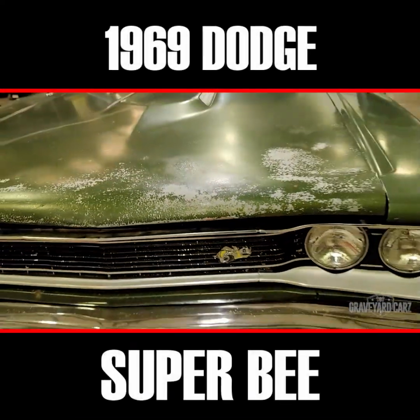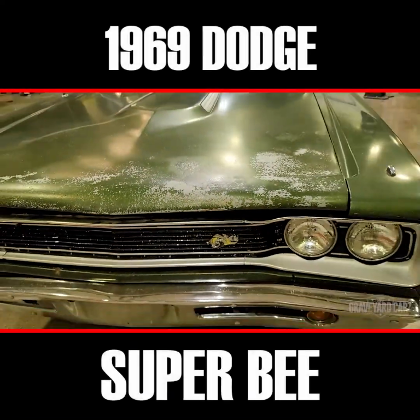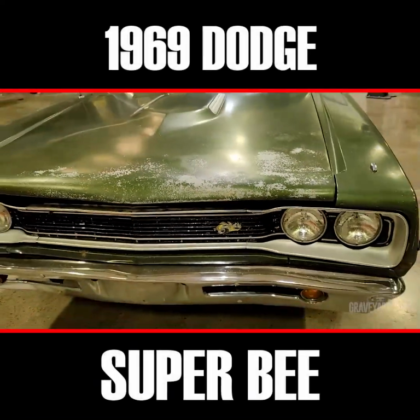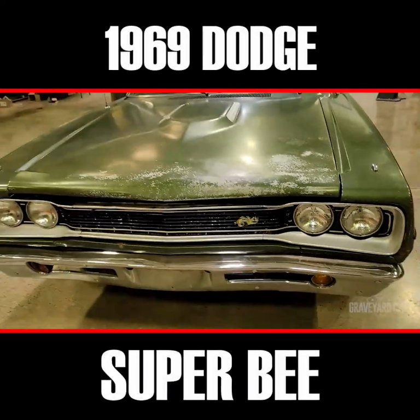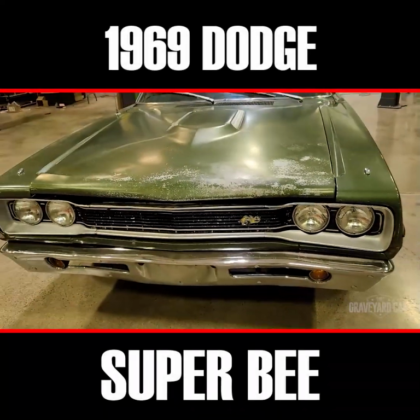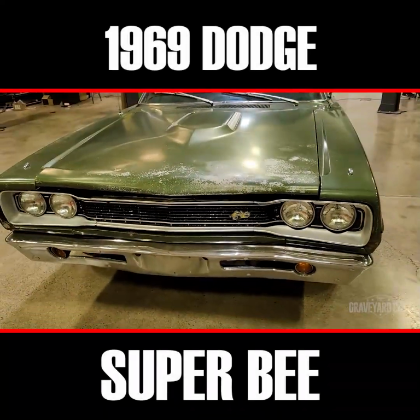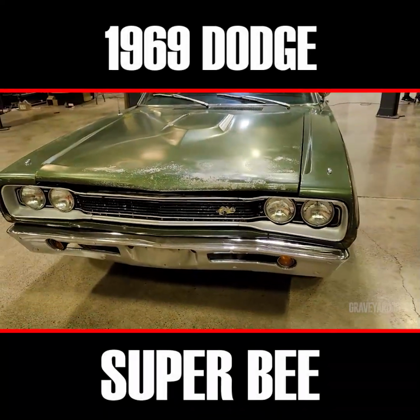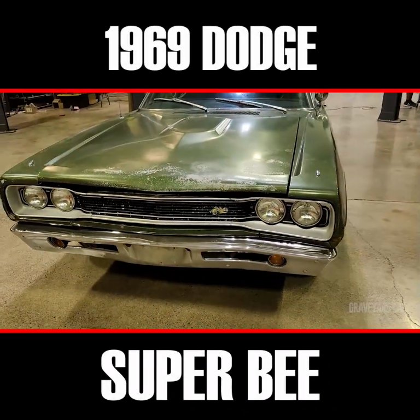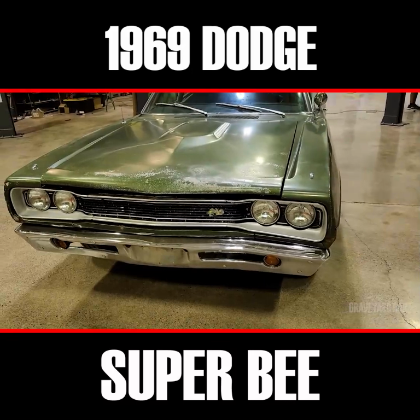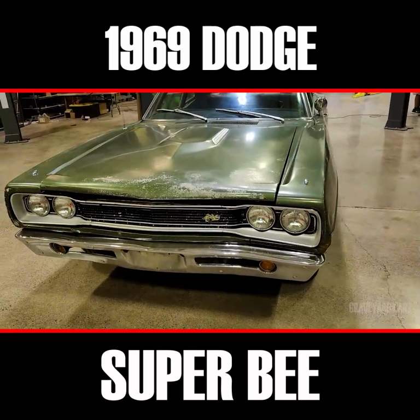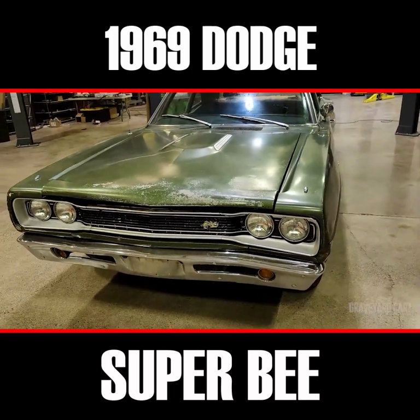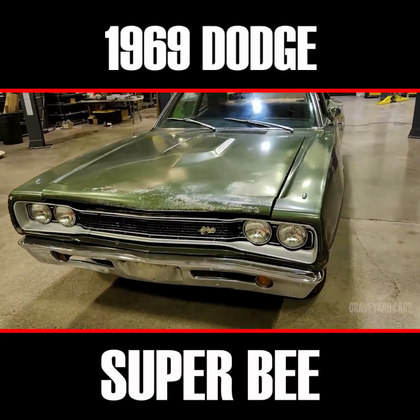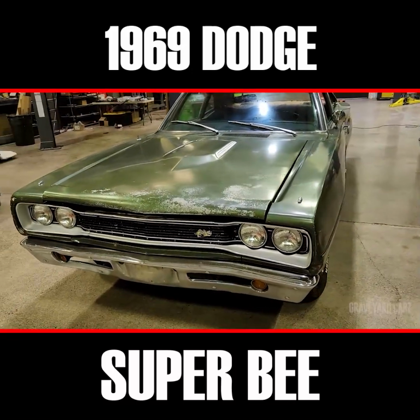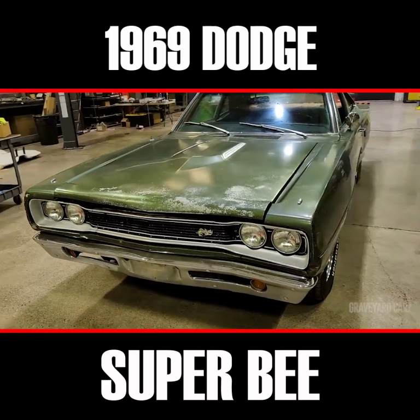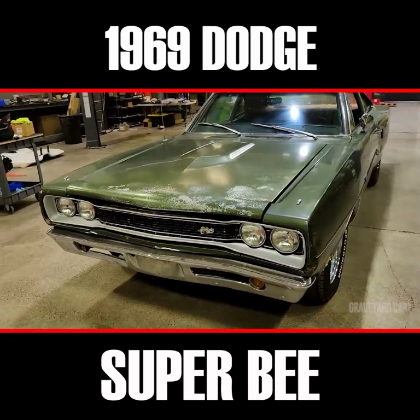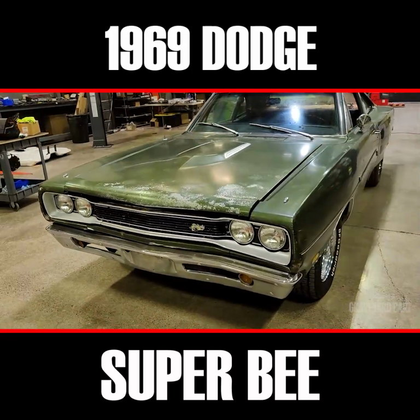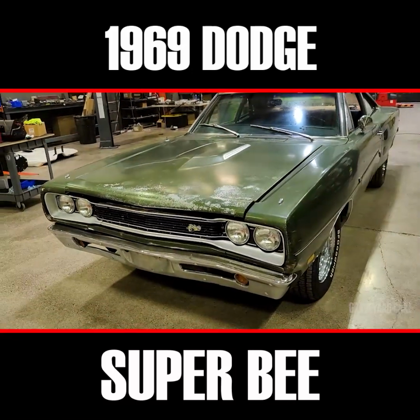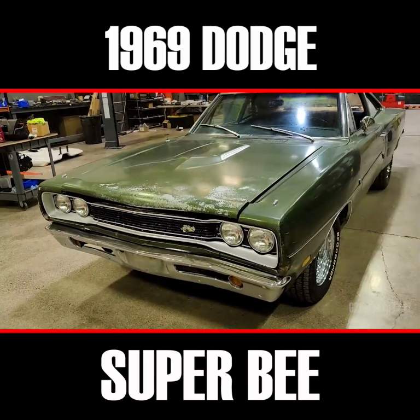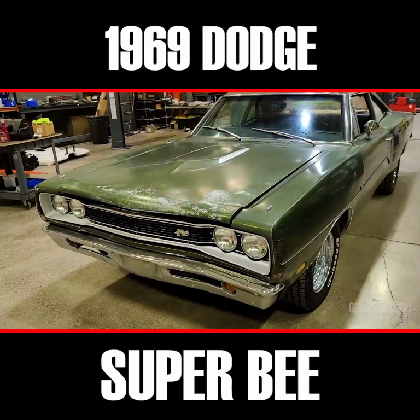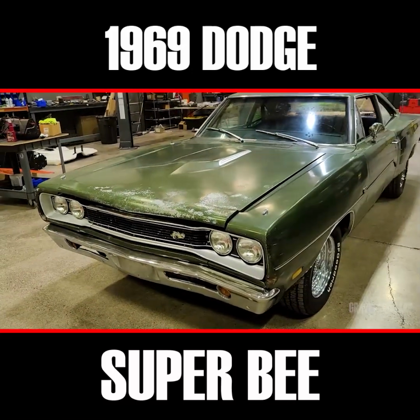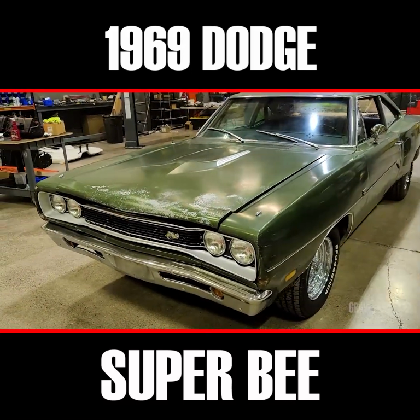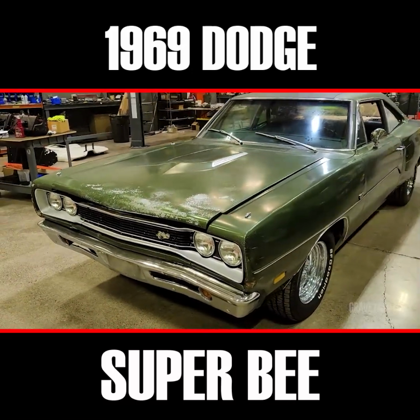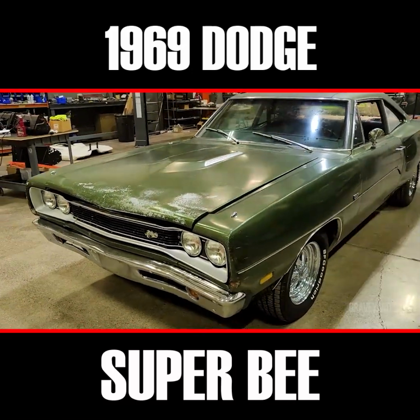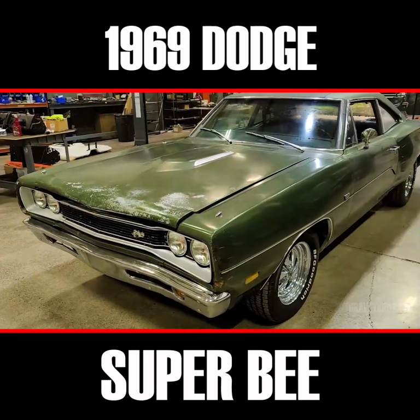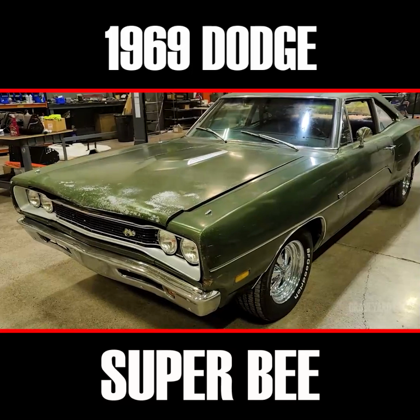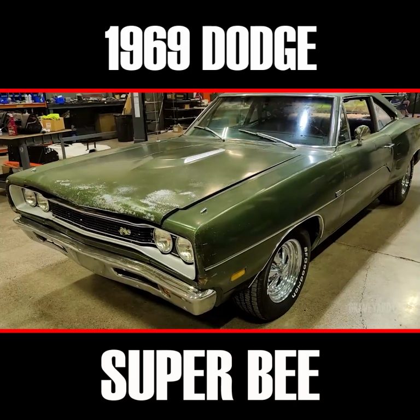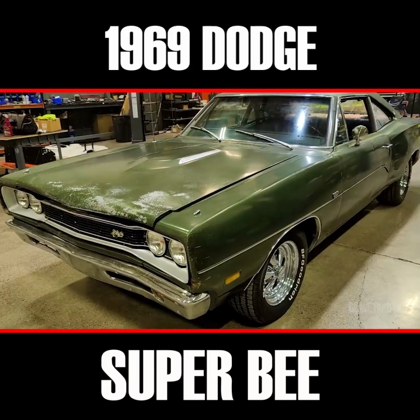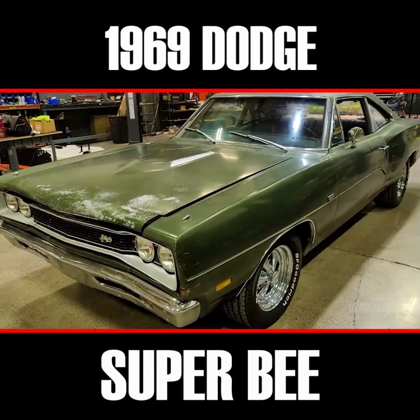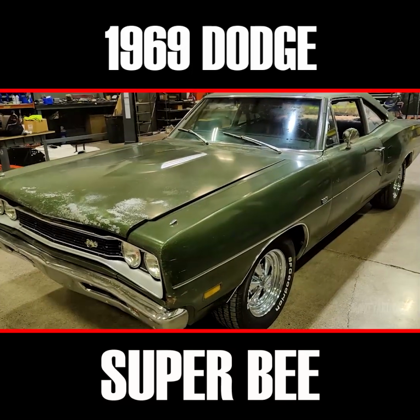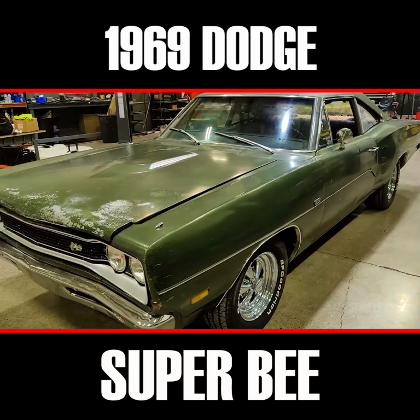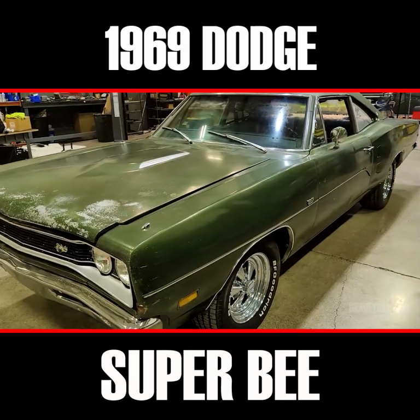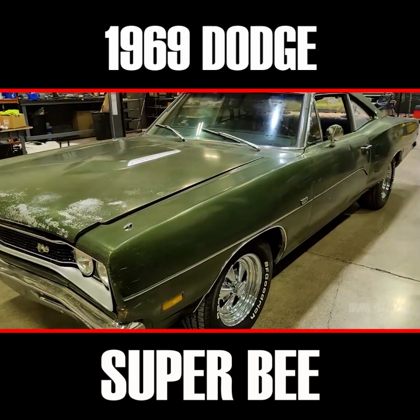1969 Dodge Superbee. This is a 383 4-speed. It's a post car in EF8 green.